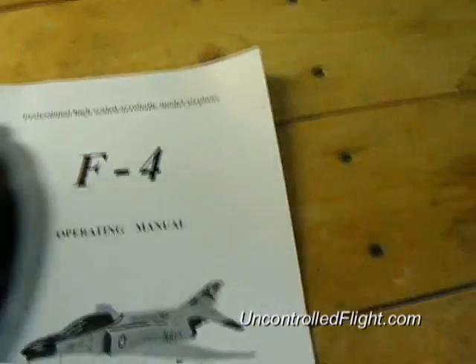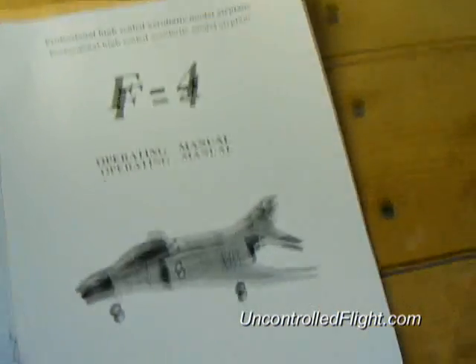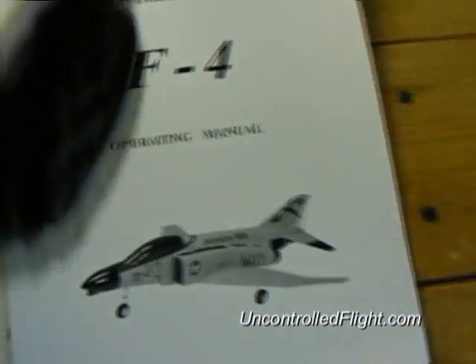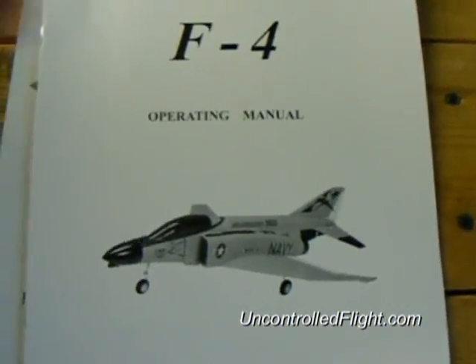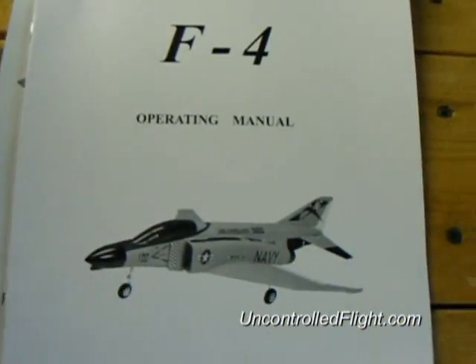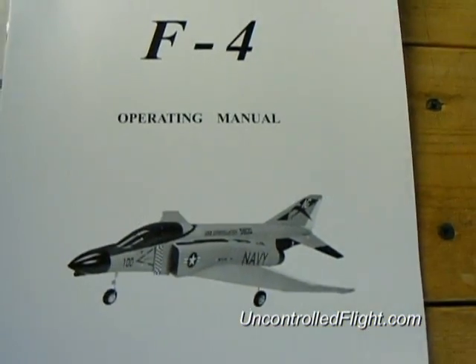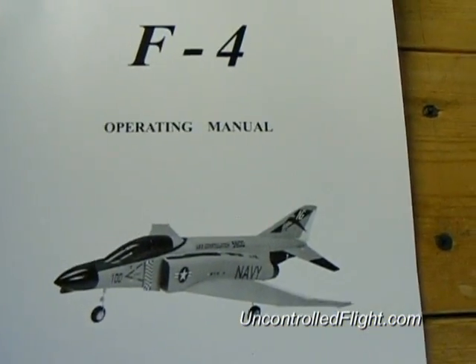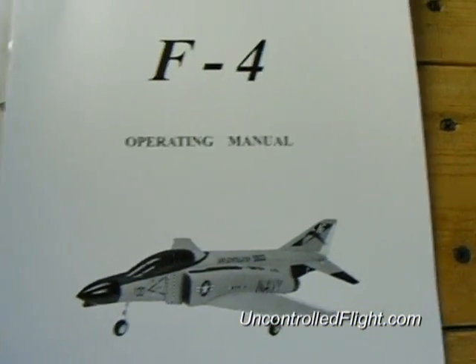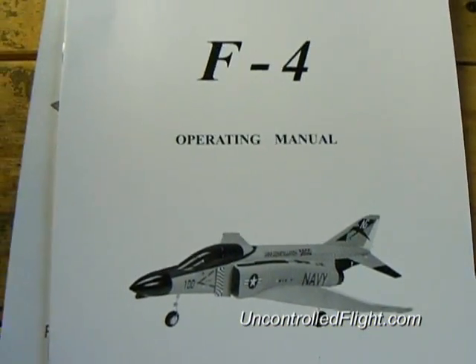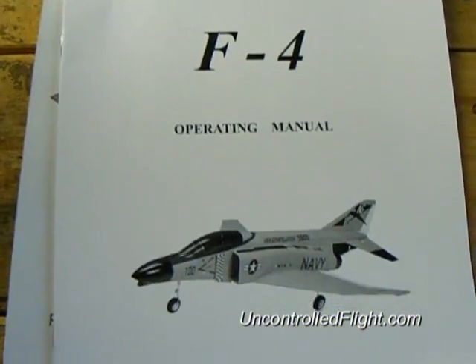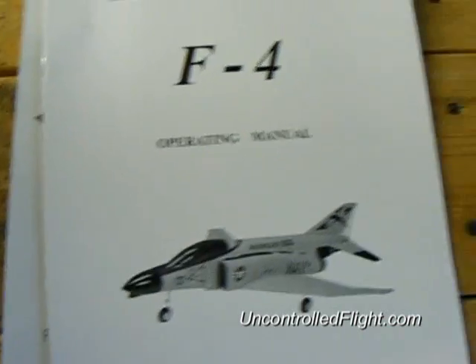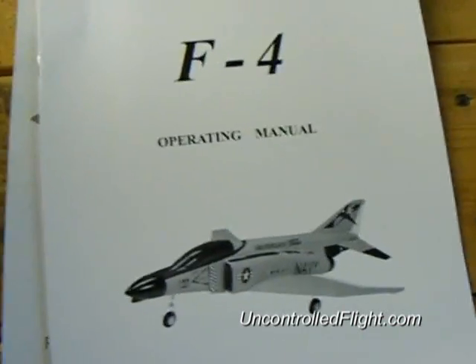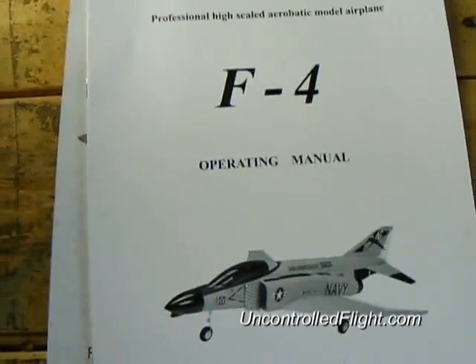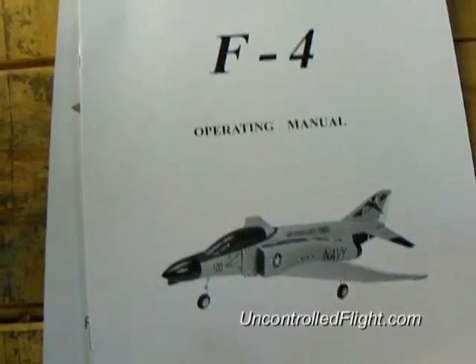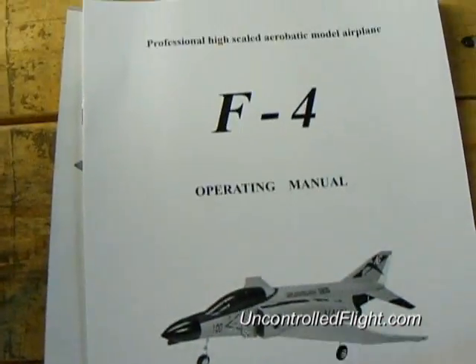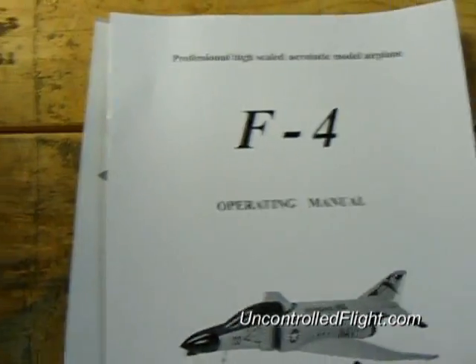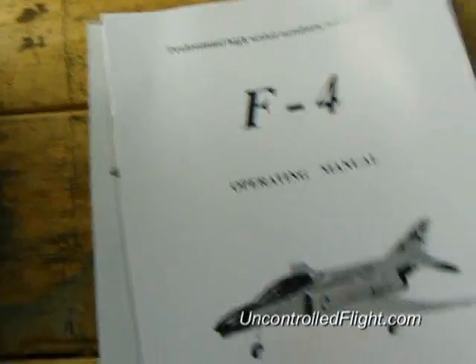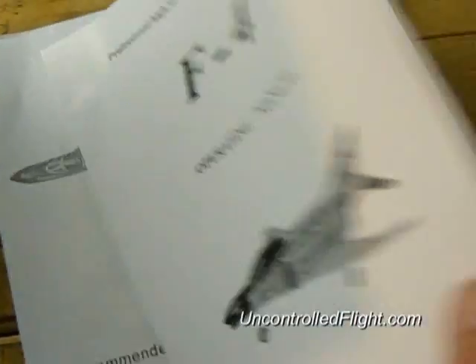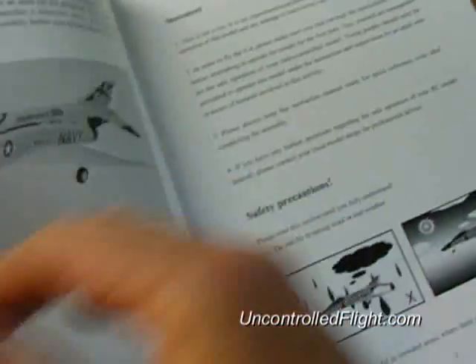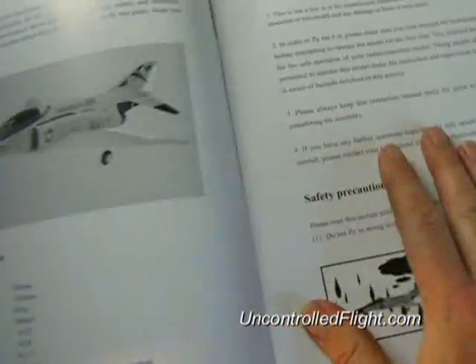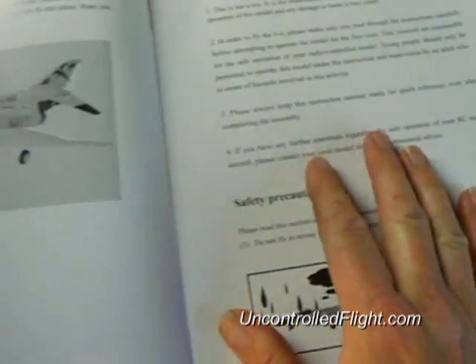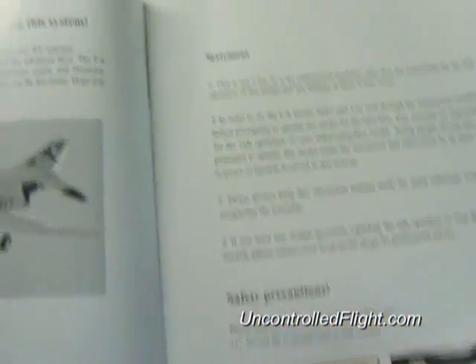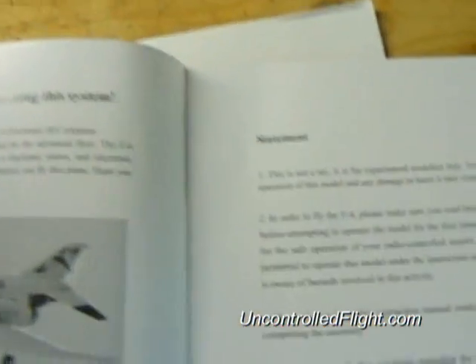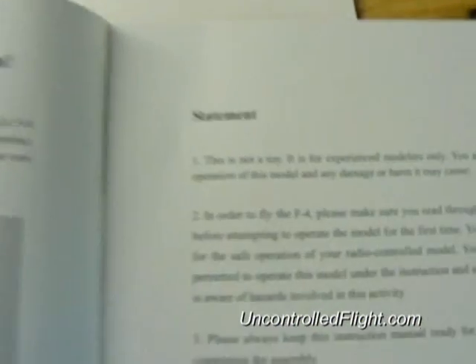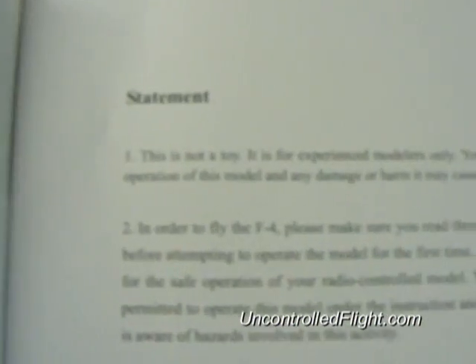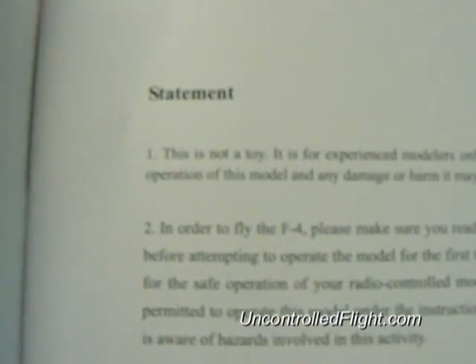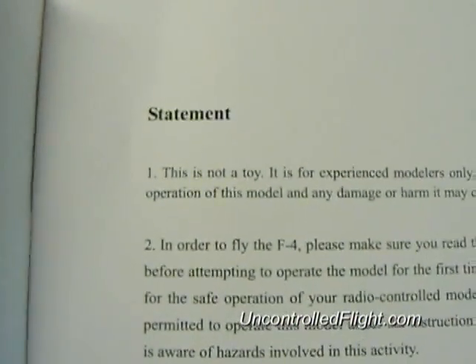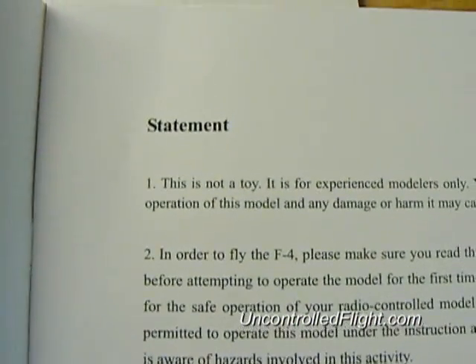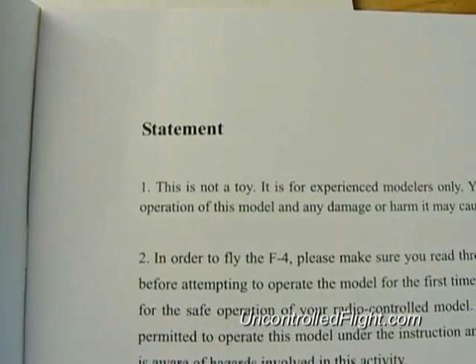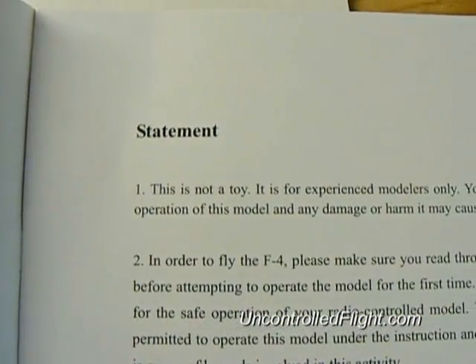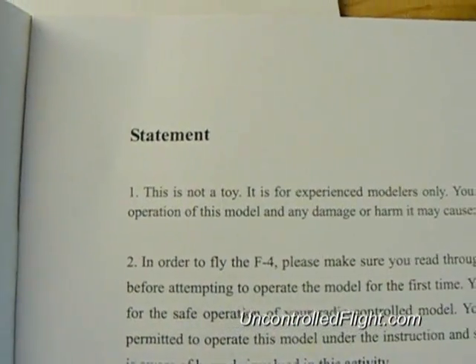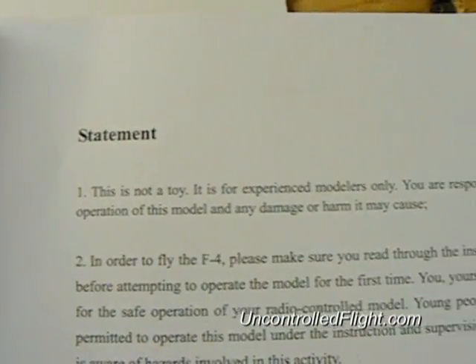When you order something like this and get these instruction manuals, your wife tells you that you just got another big toy. You need to read to her the statement that this is not a toy.